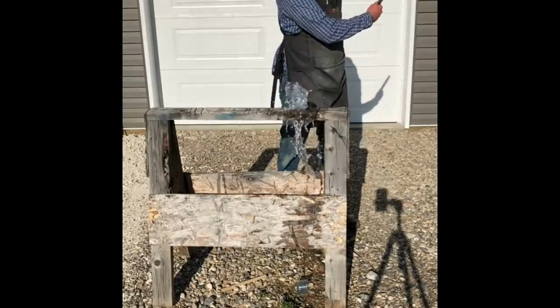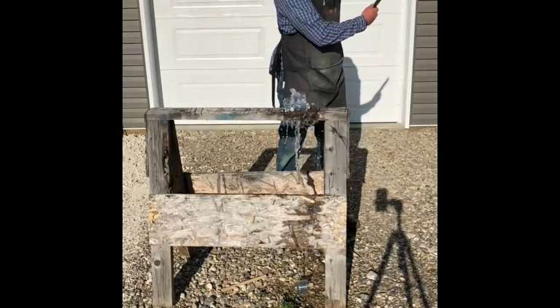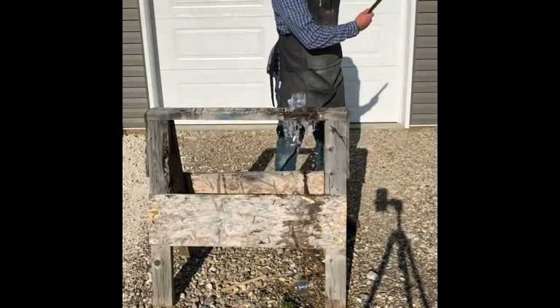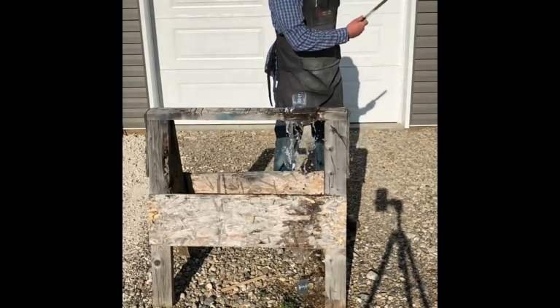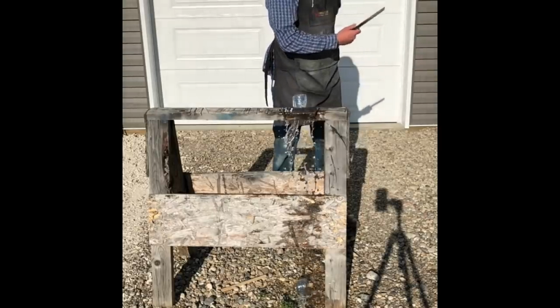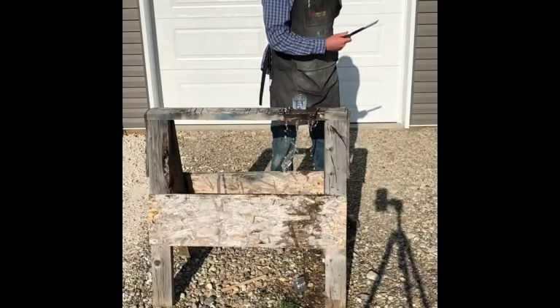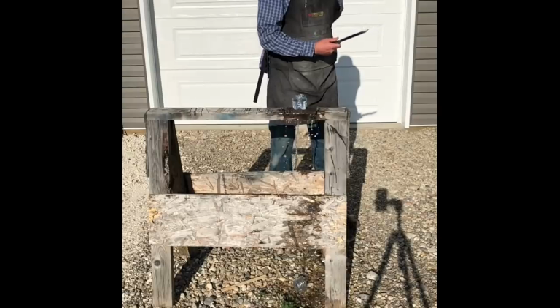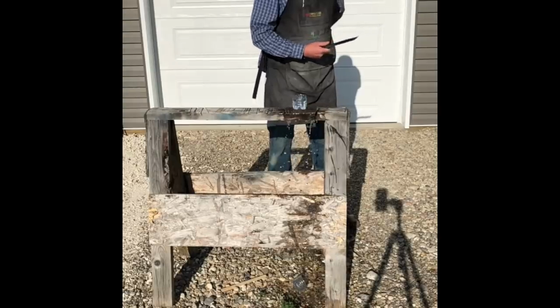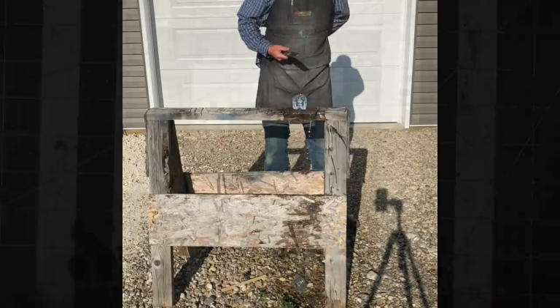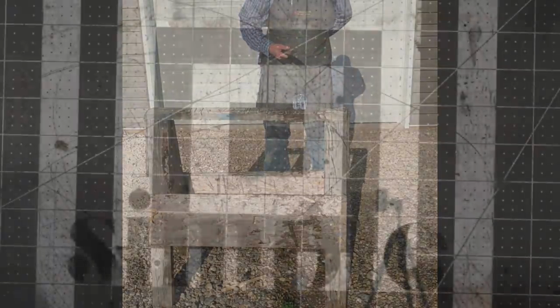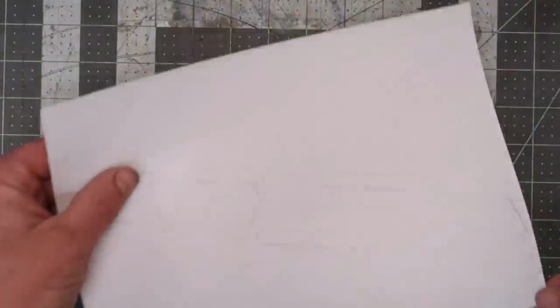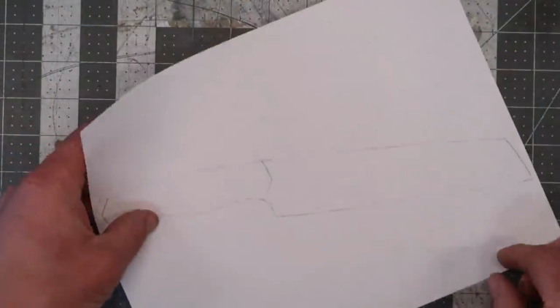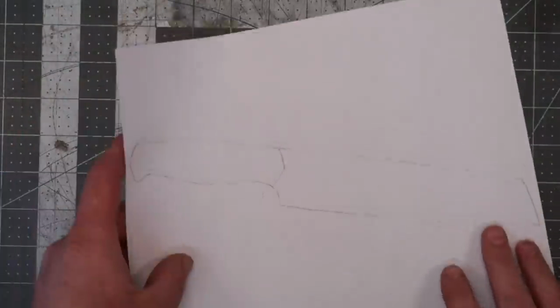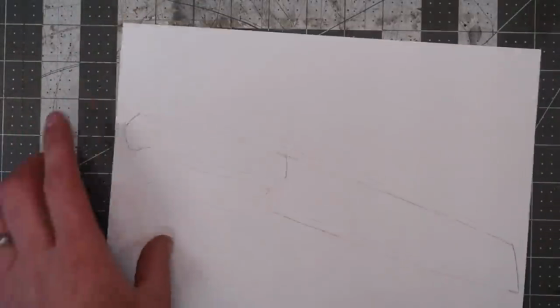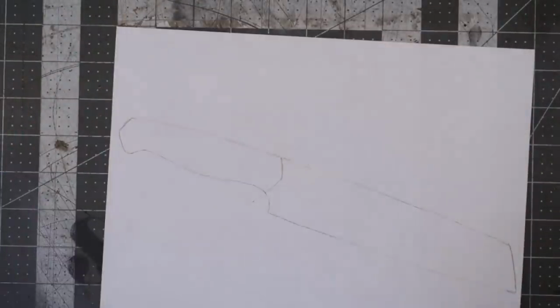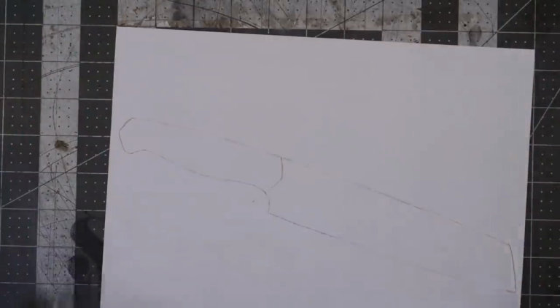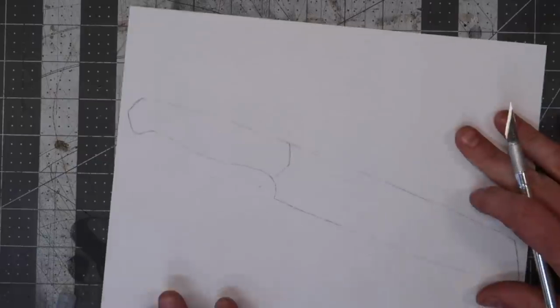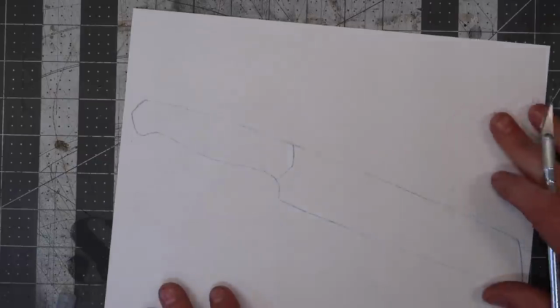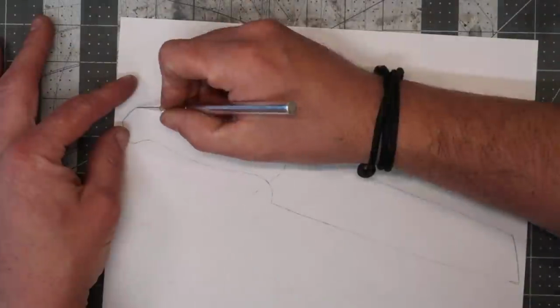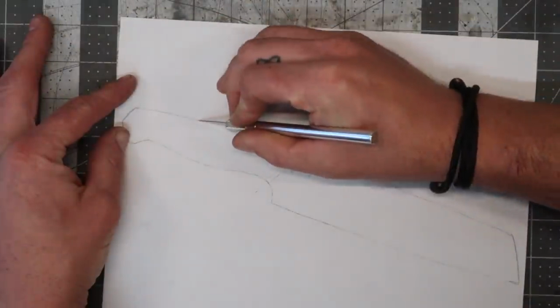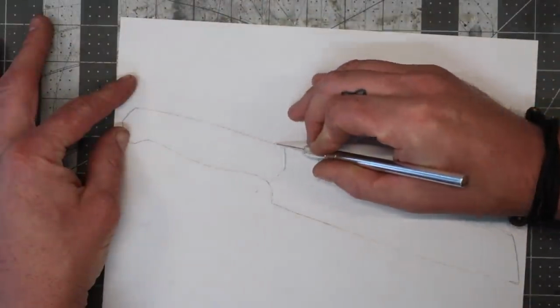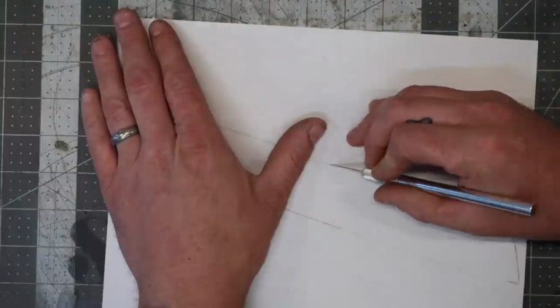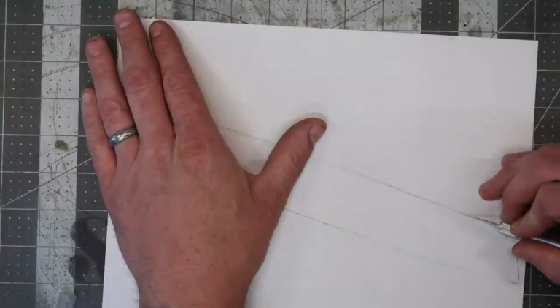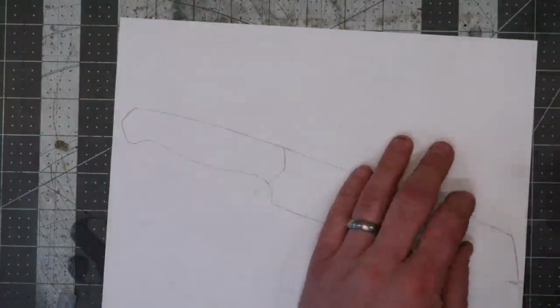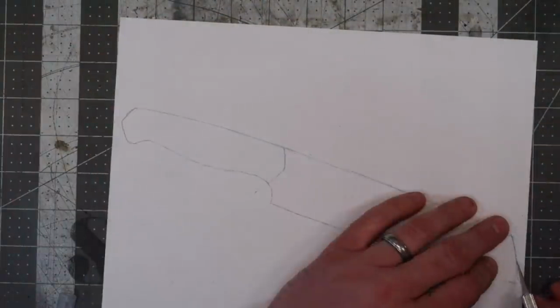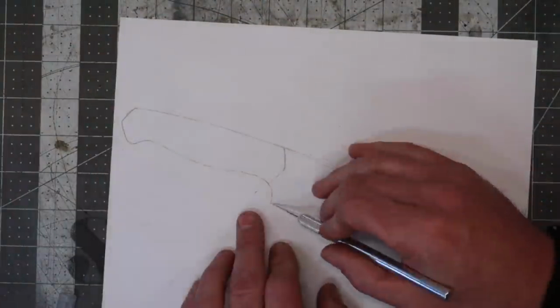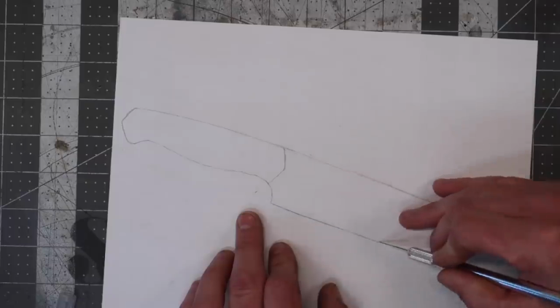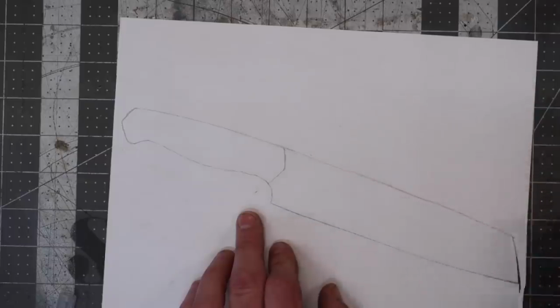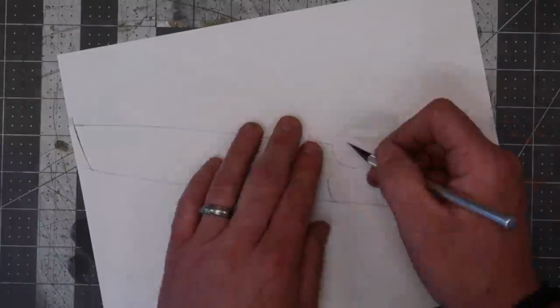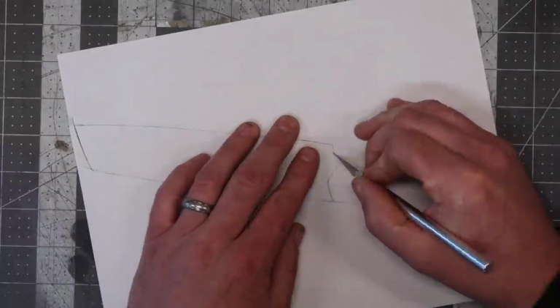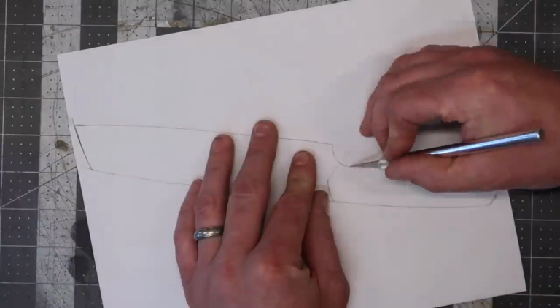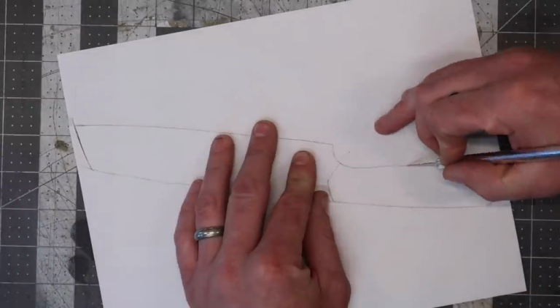I've always wanted to do these water bottle chops — I thought this was kind of cool. Alright, so we had the template. We're just going to cut this out, and like I do with many of my knives — the customs, the one-offs — I'll just glue my paper template to the steel.